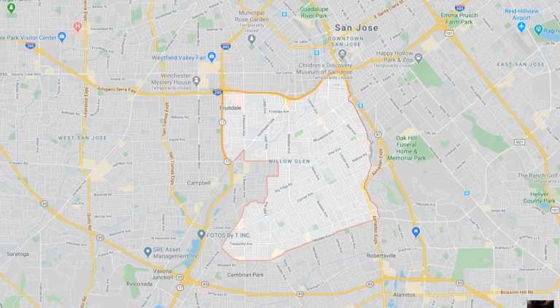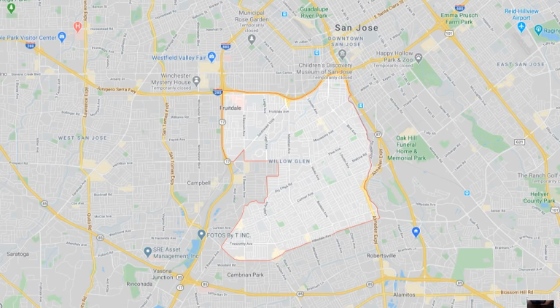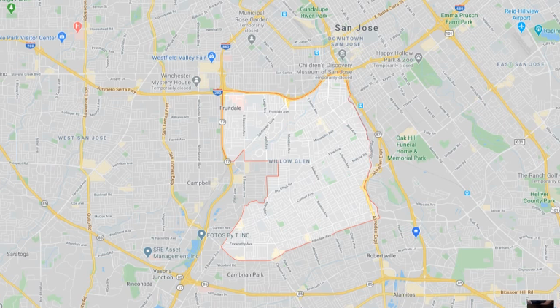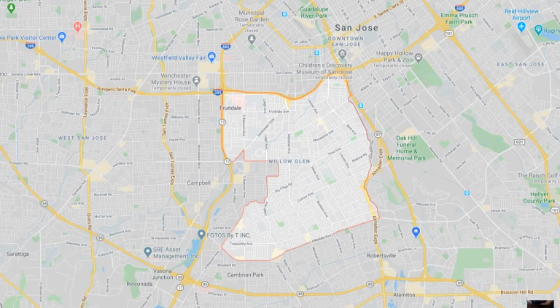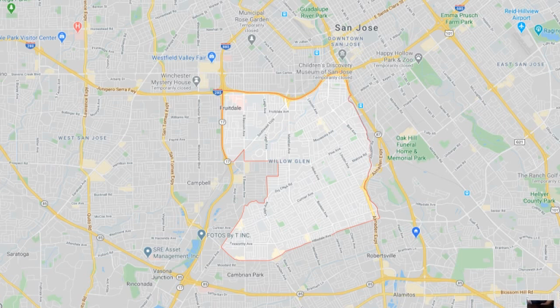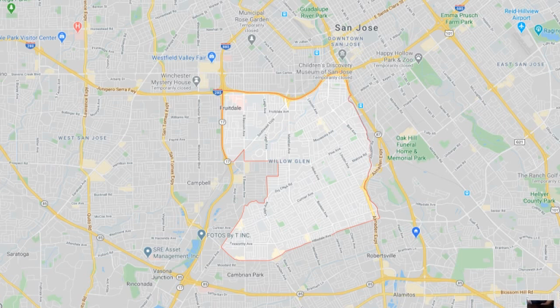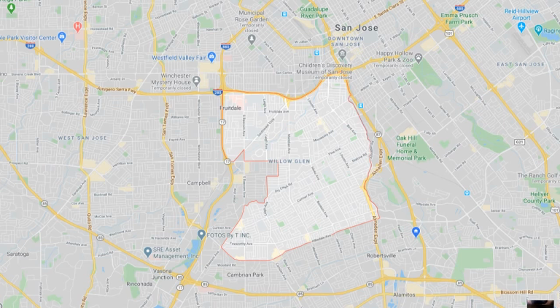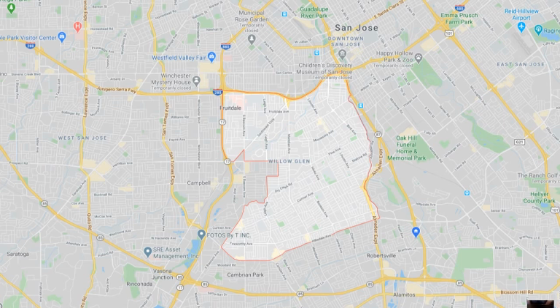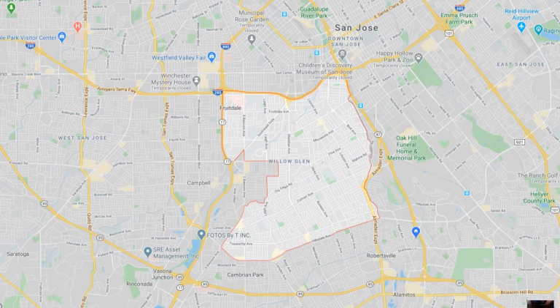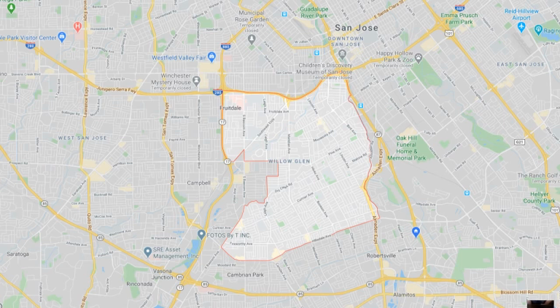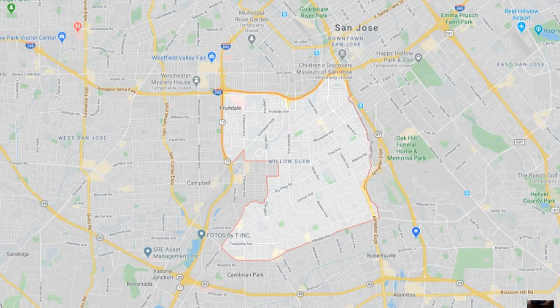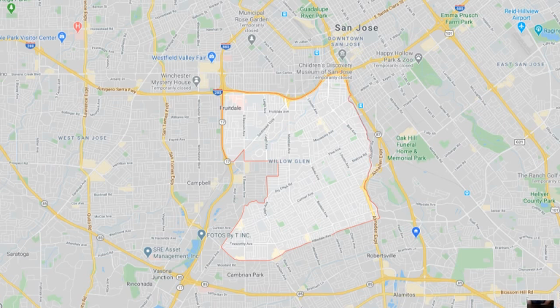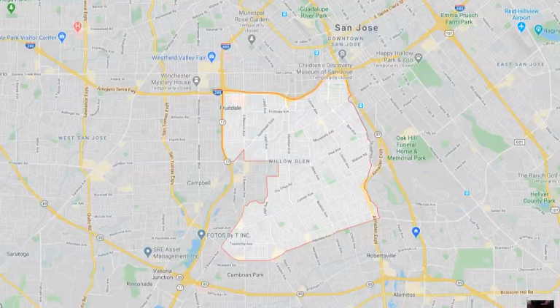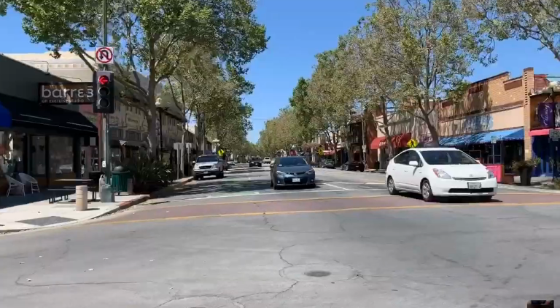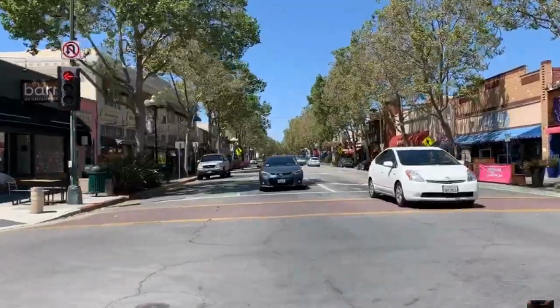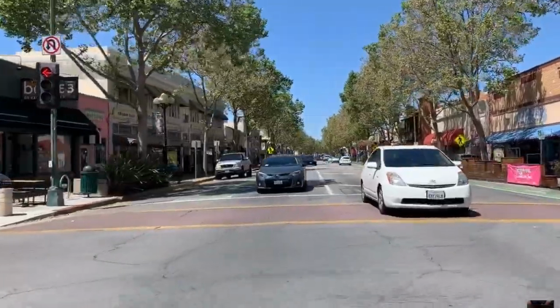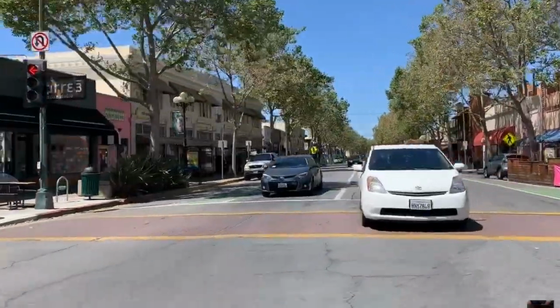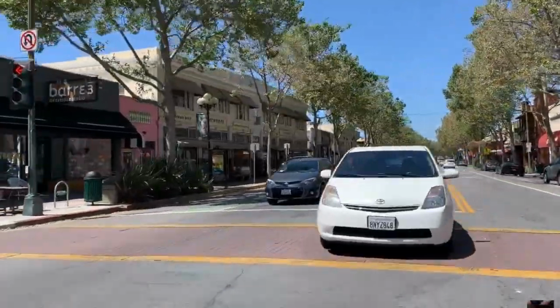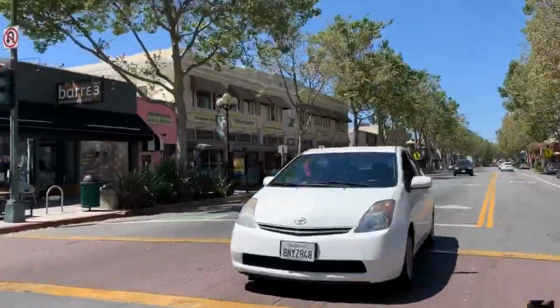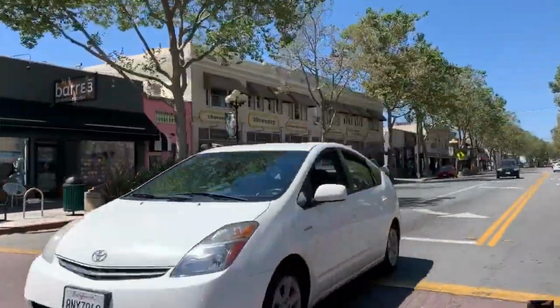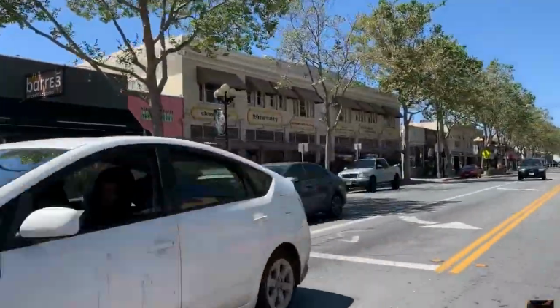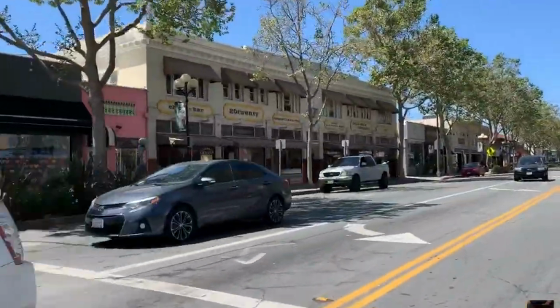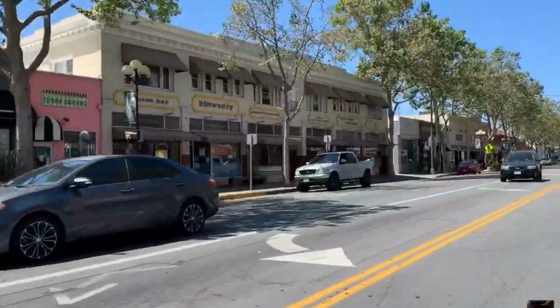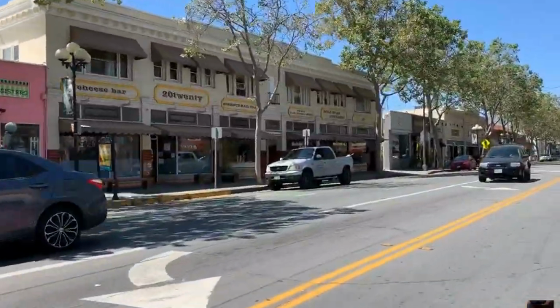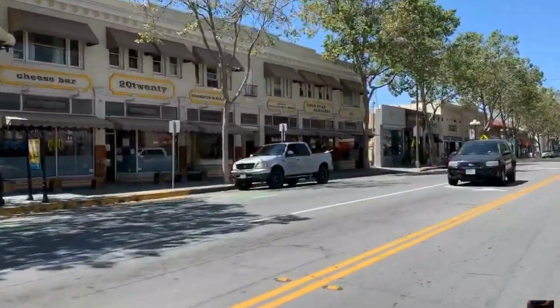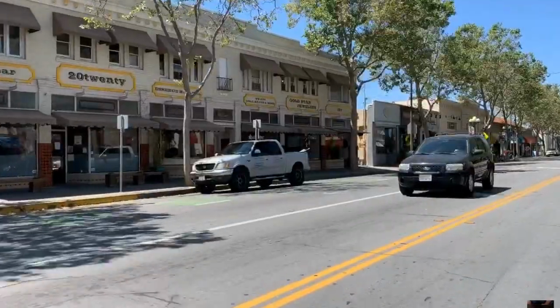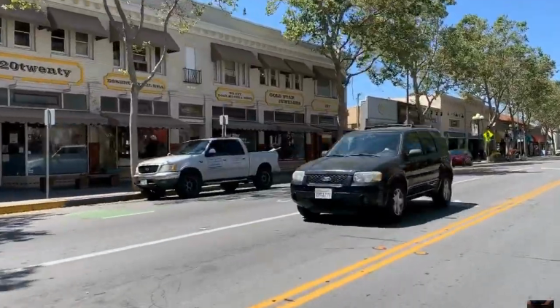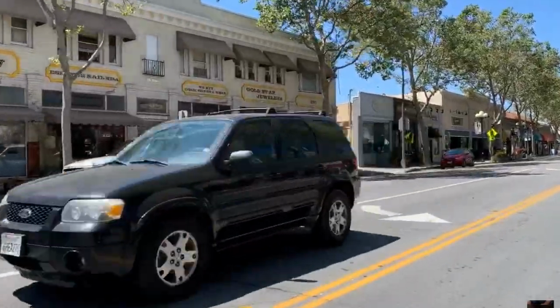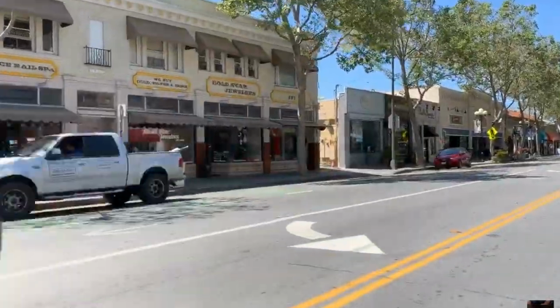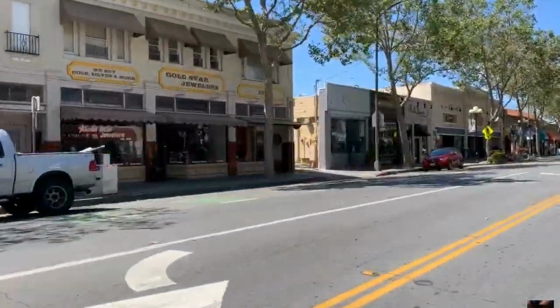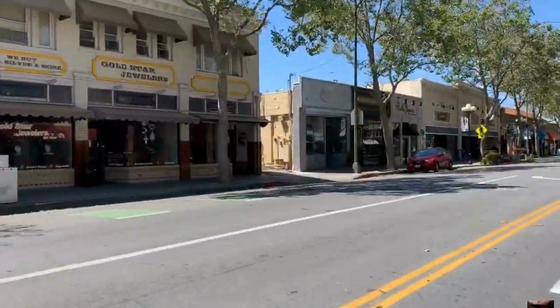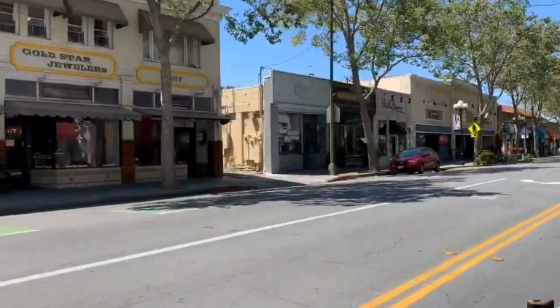Willow Glen is centrally located just about 10 minutes south of downtown San Jose, 10 to 12 minutes to the airport. Great for commuters to hop on 280 north, 880 and 17 north.